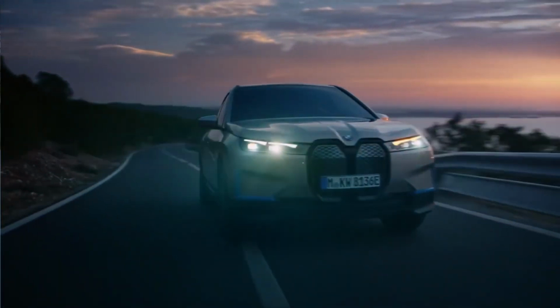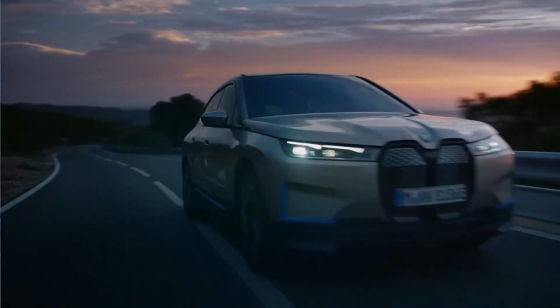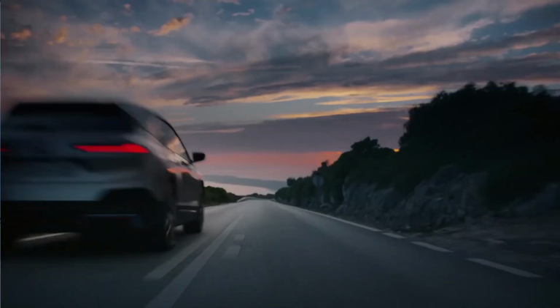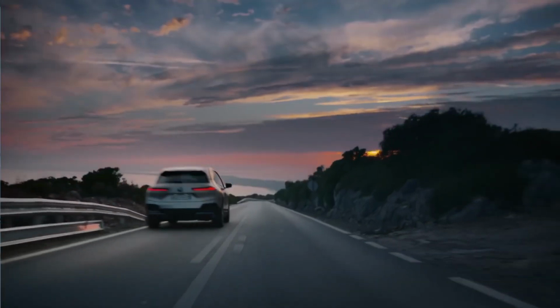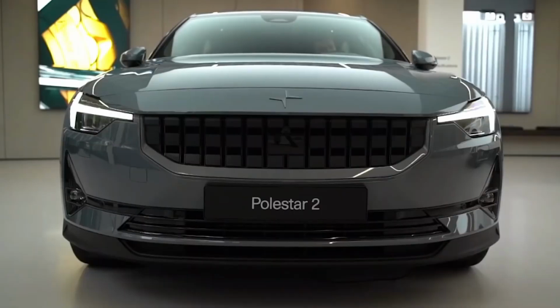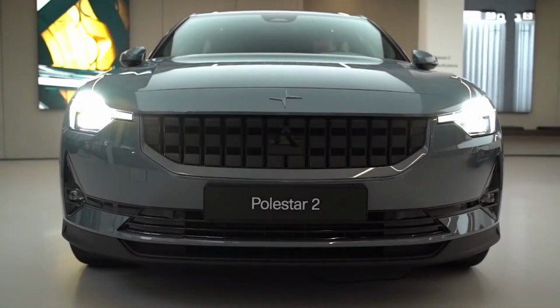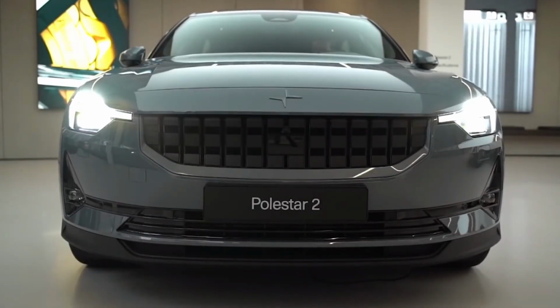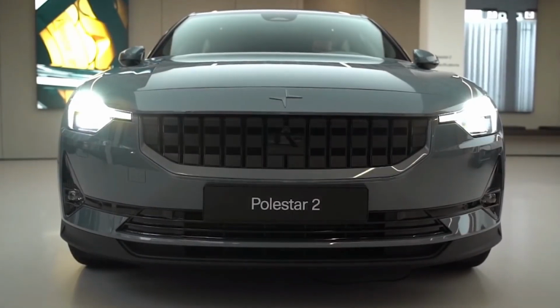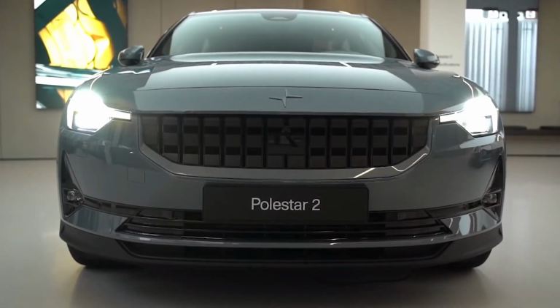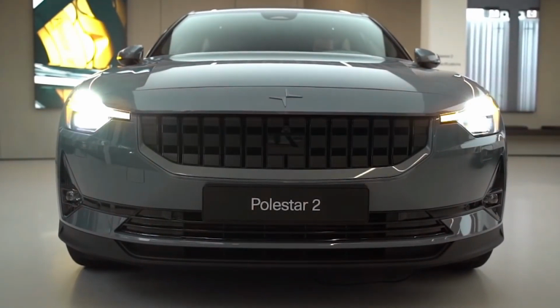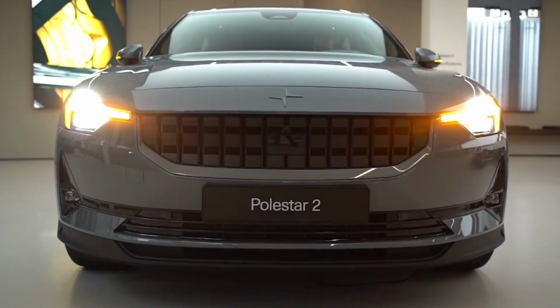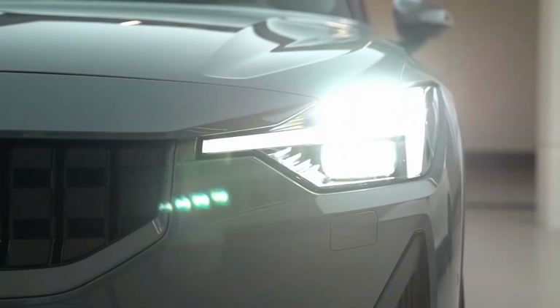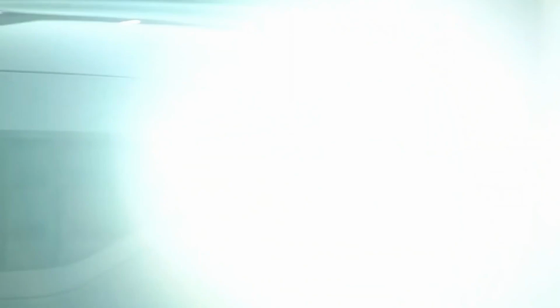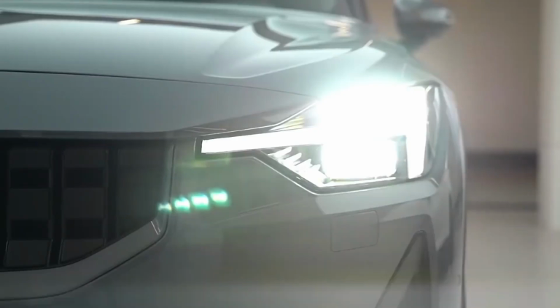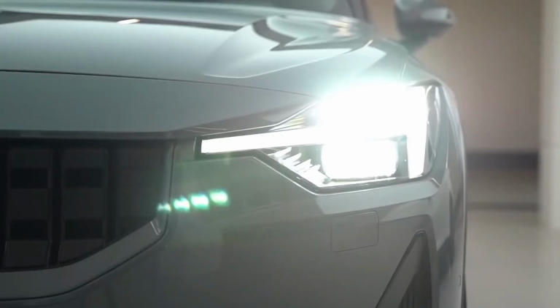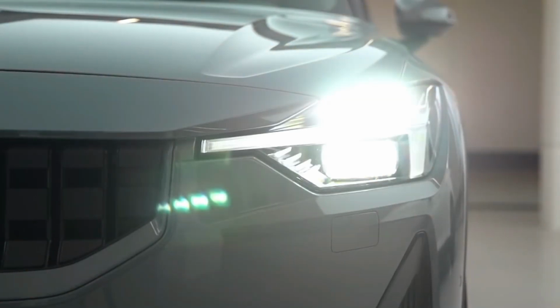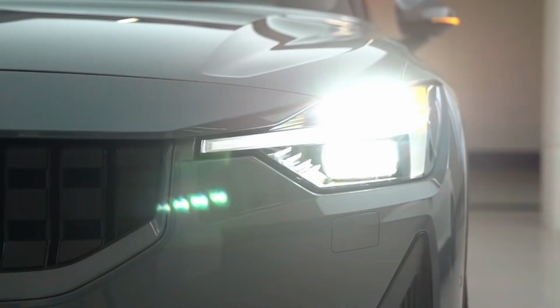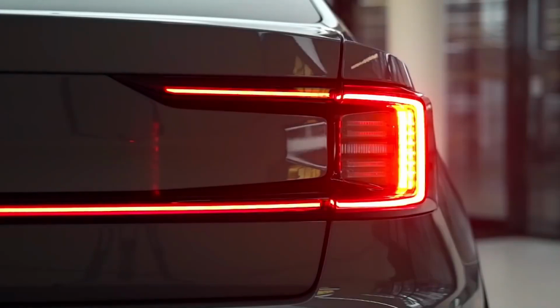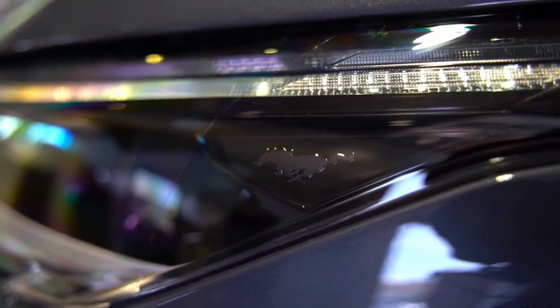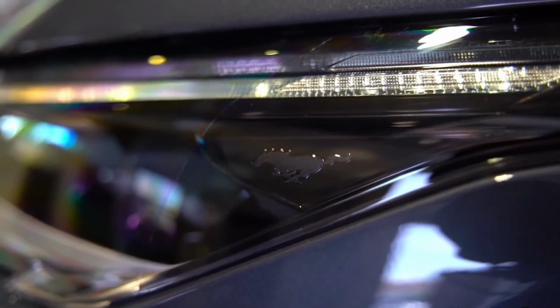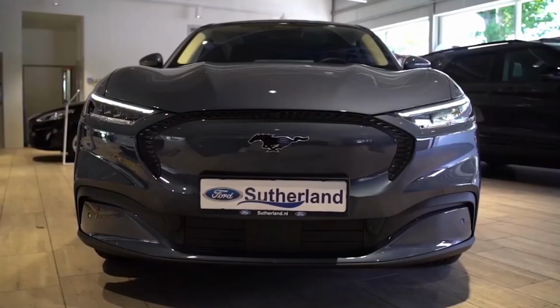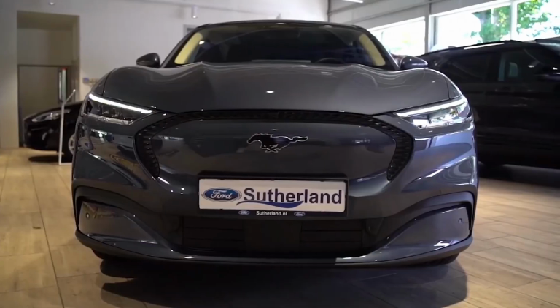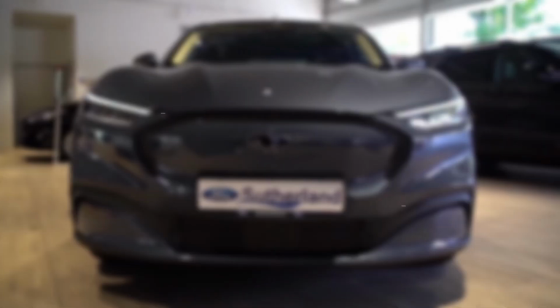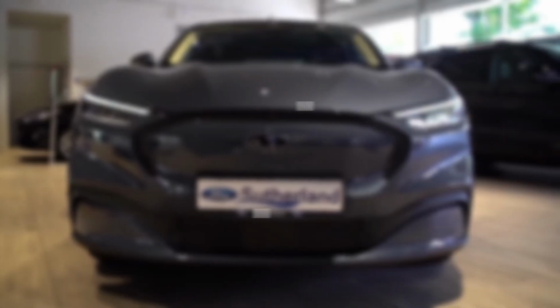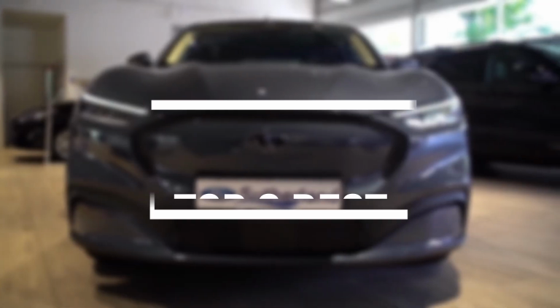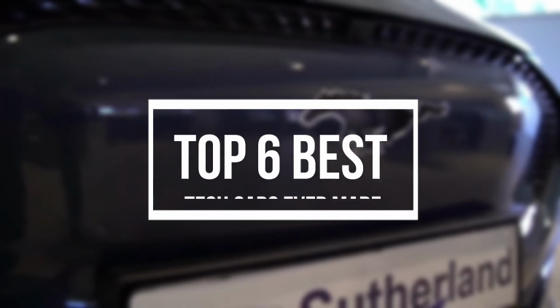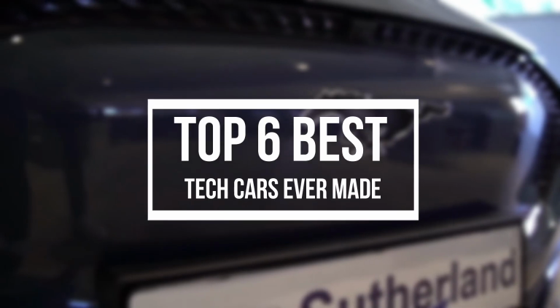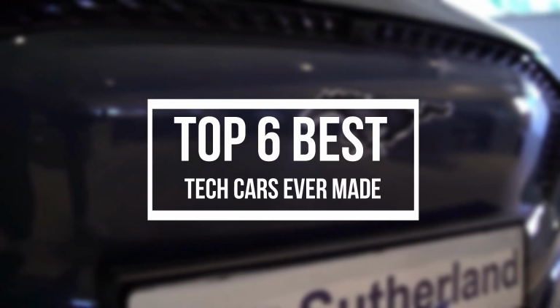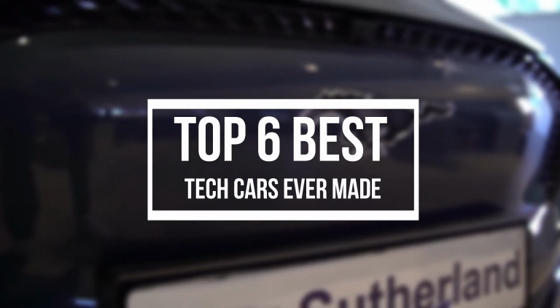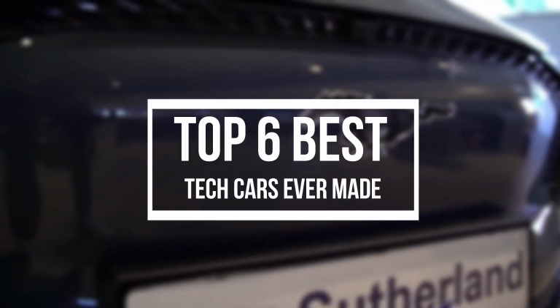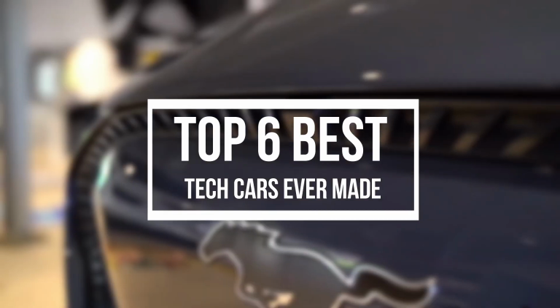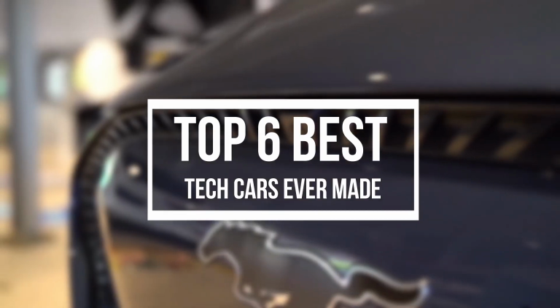Many of the most amazing features can be found in affordable models, but they often need to add a package to improve trim level. In this video, we are going to talk about the Top 6 Best Tech Cars Ever Made.